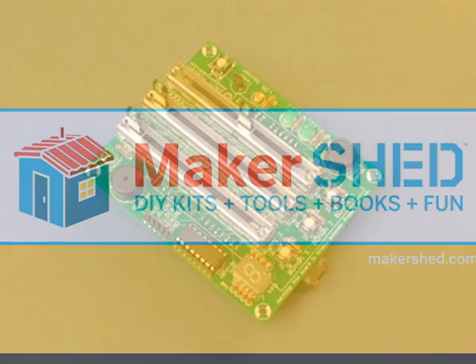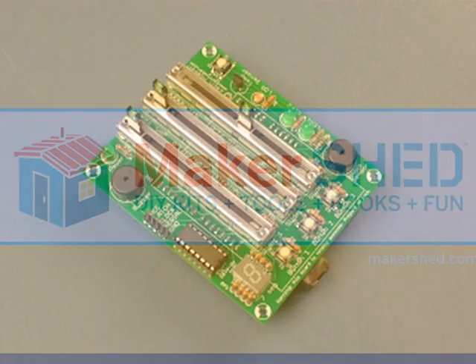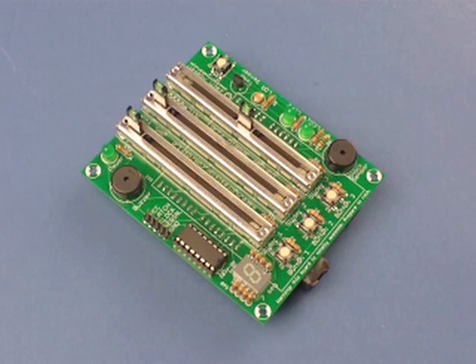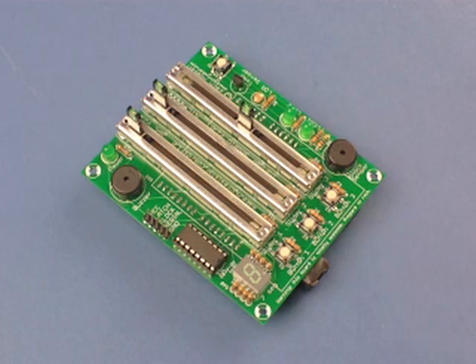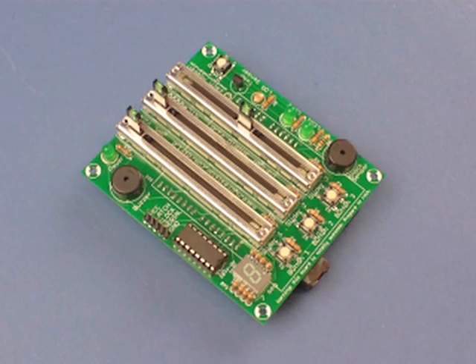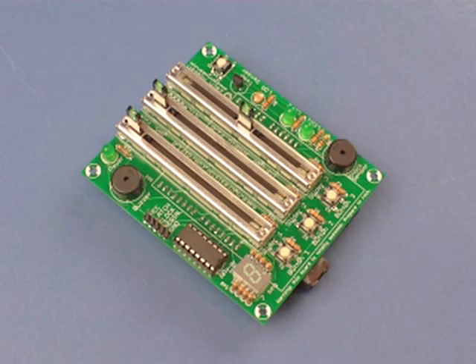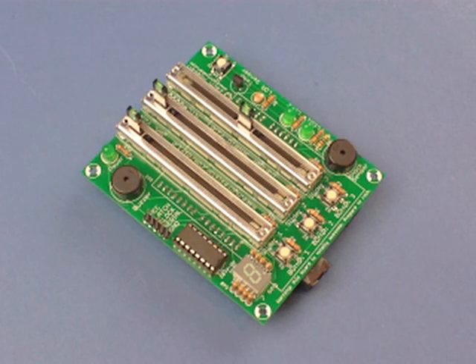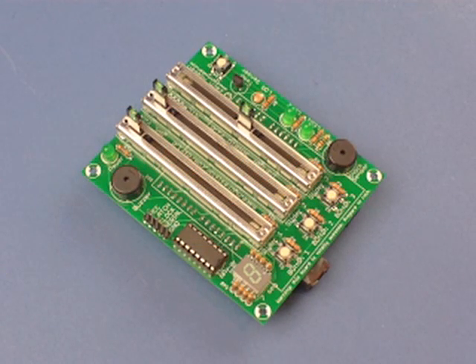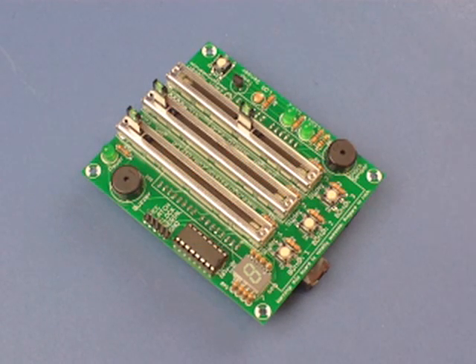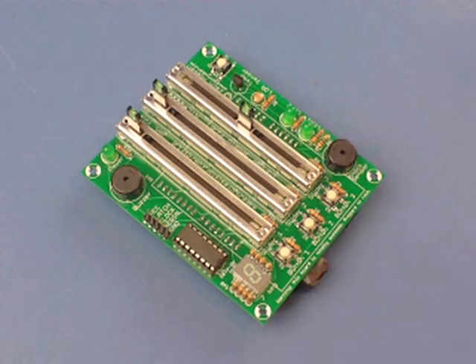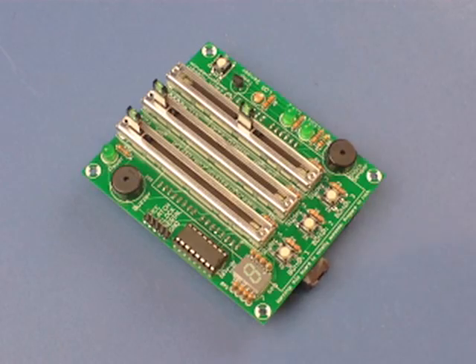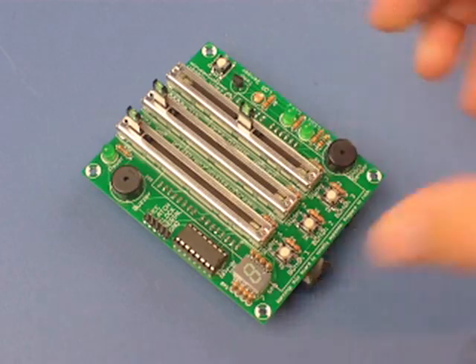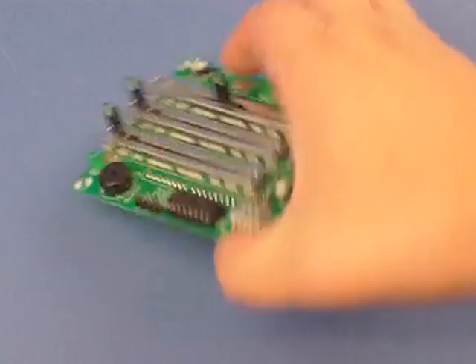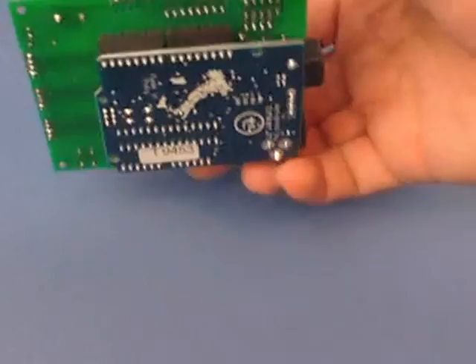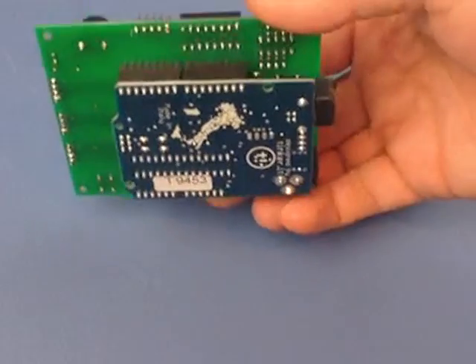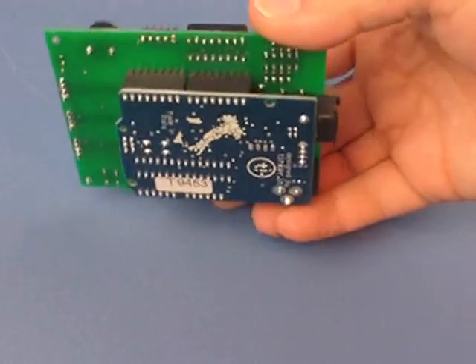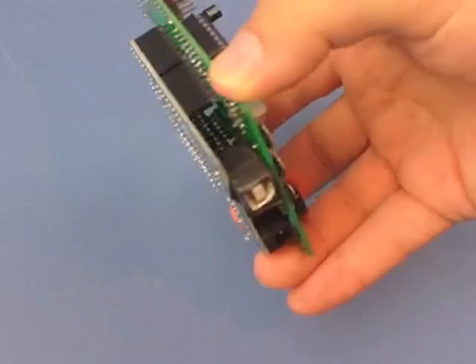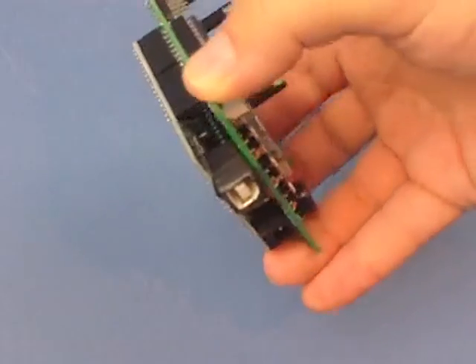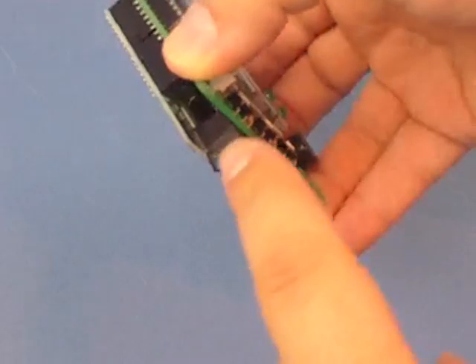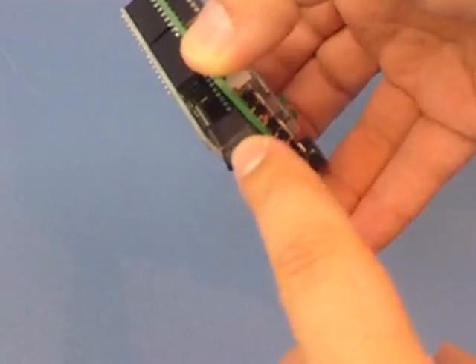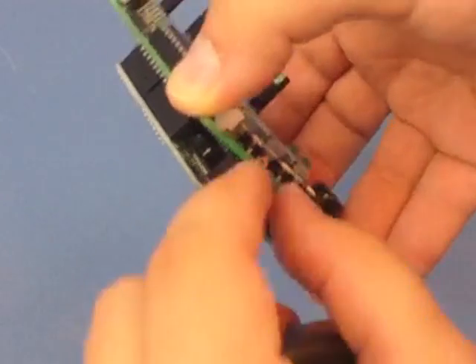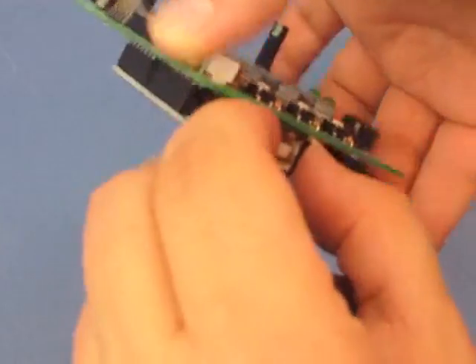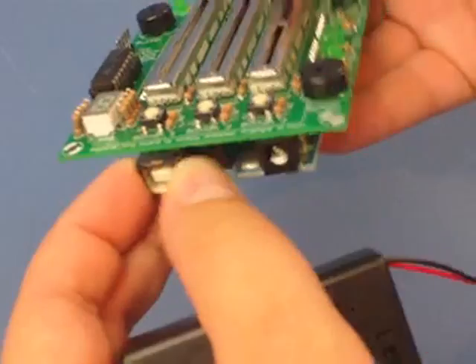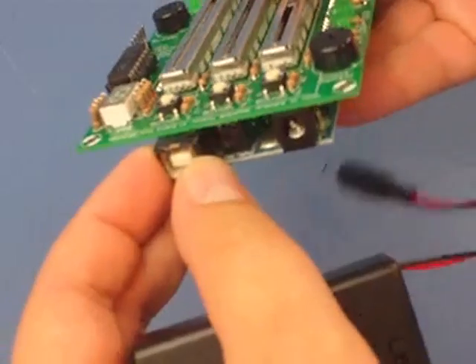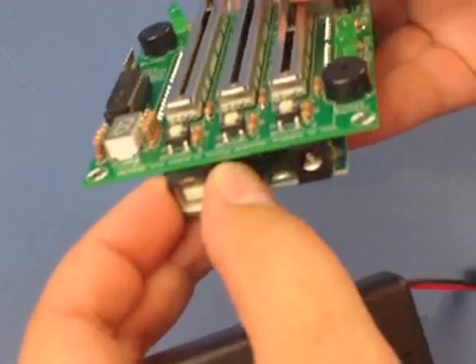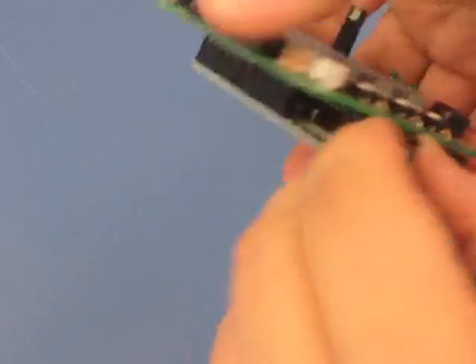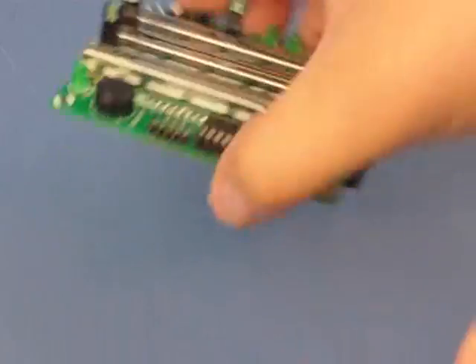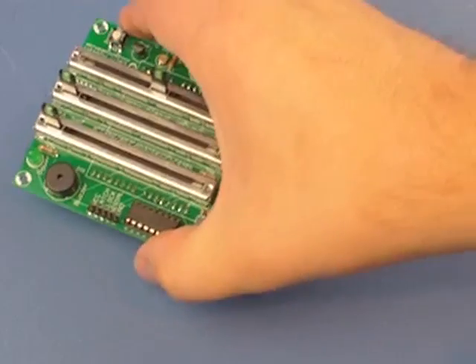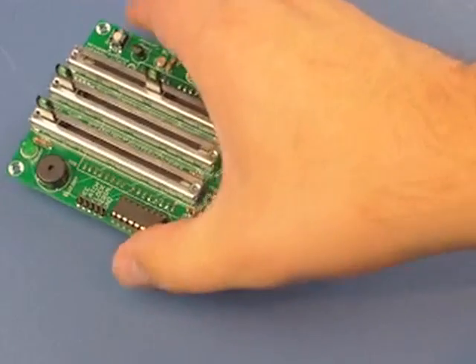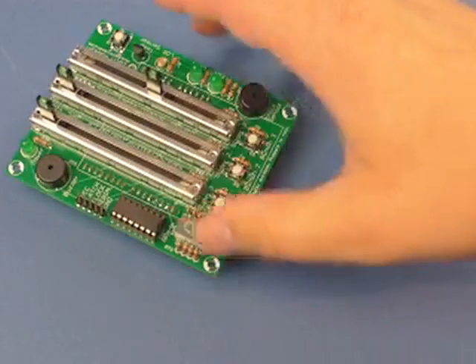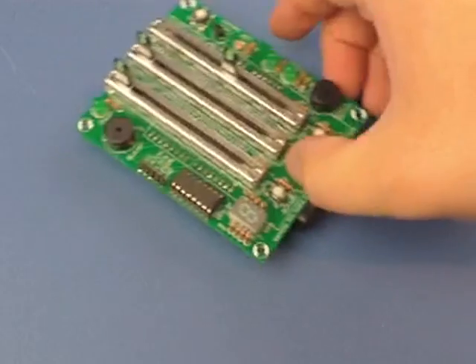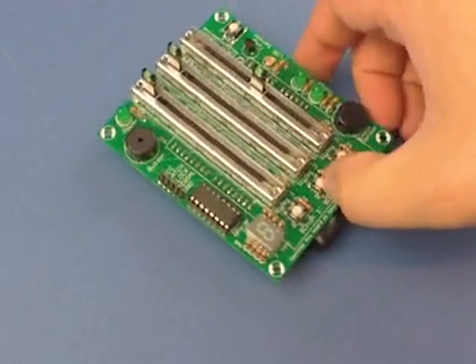Here's the completed danger shield. All you have to do is attach your Arduino, make sure that USB port is insulated well, and upload some code.